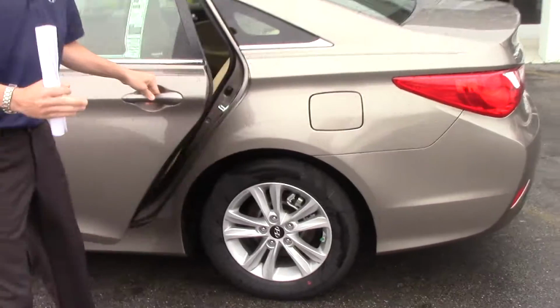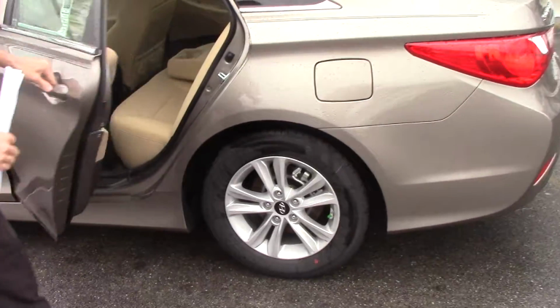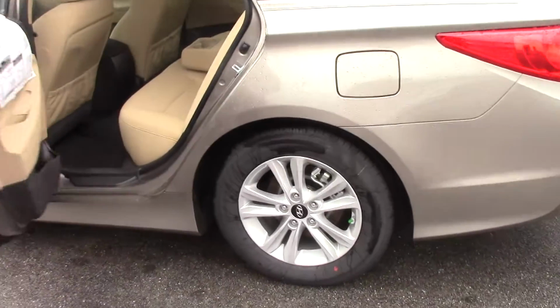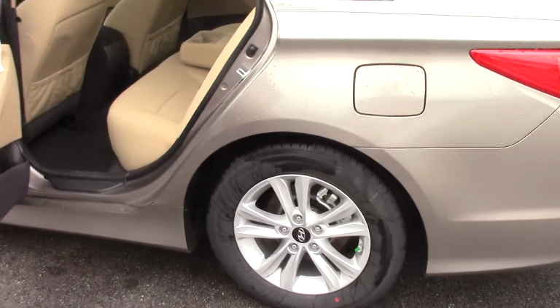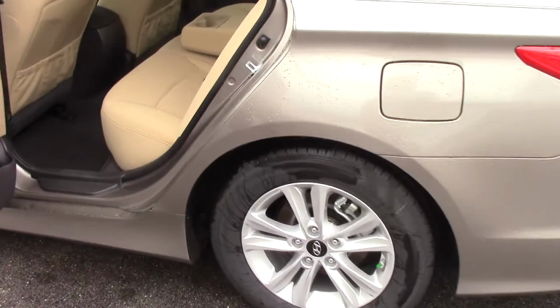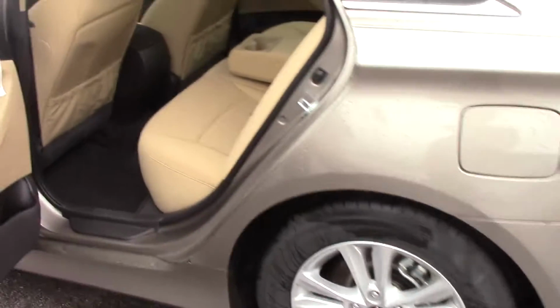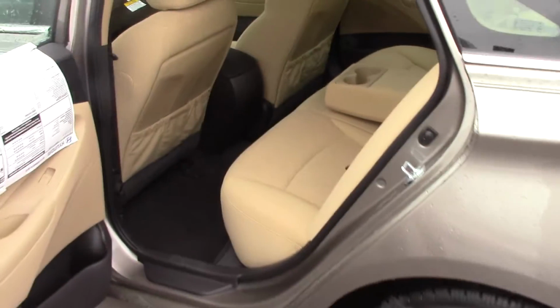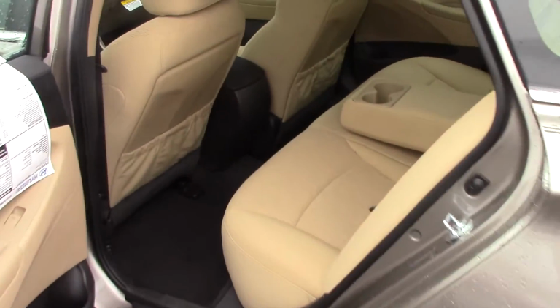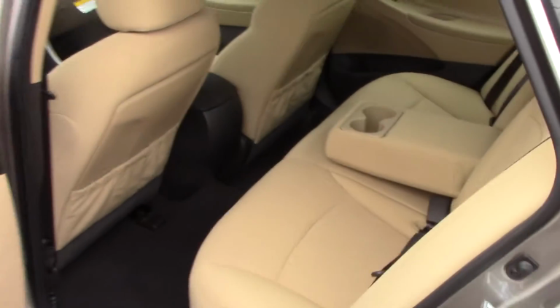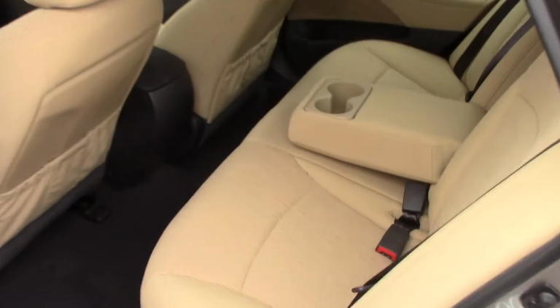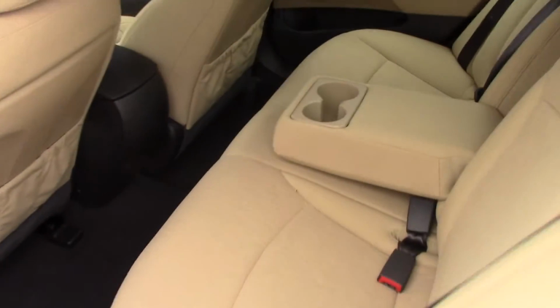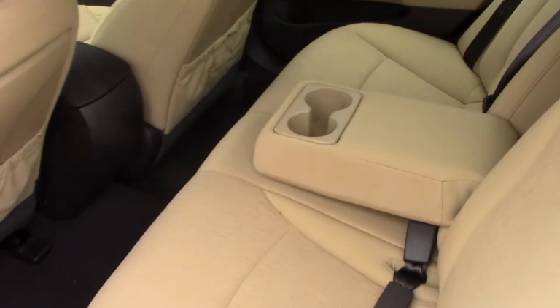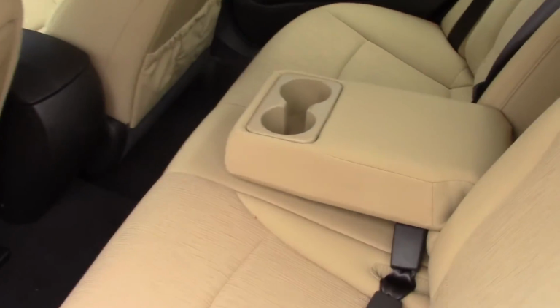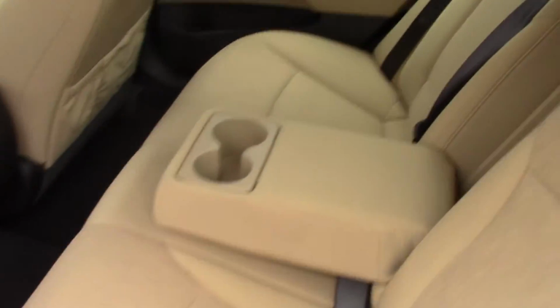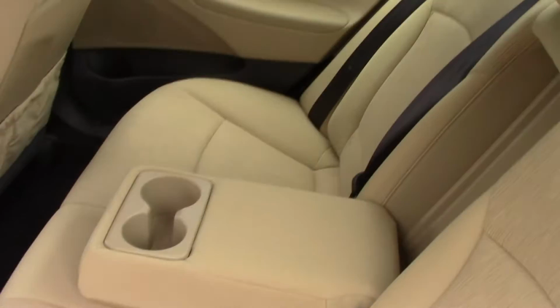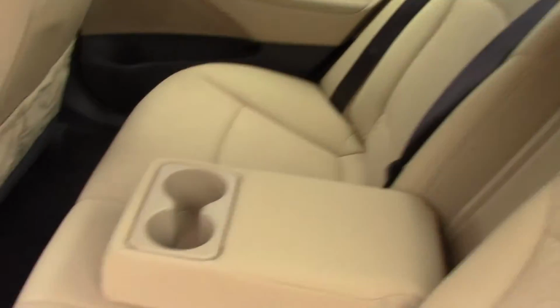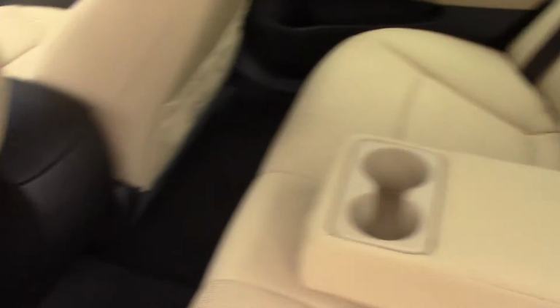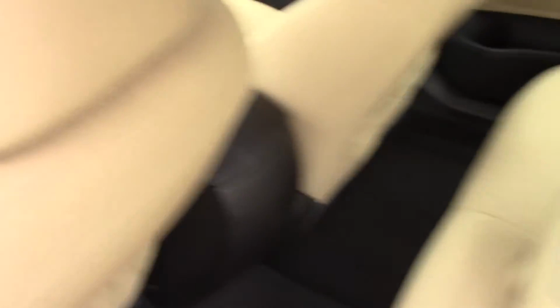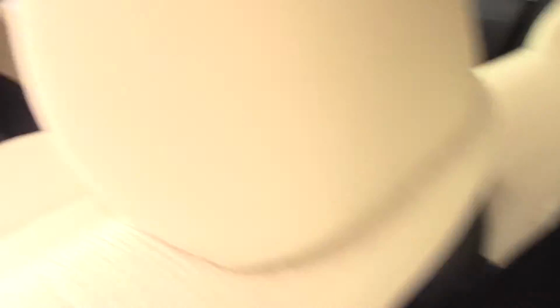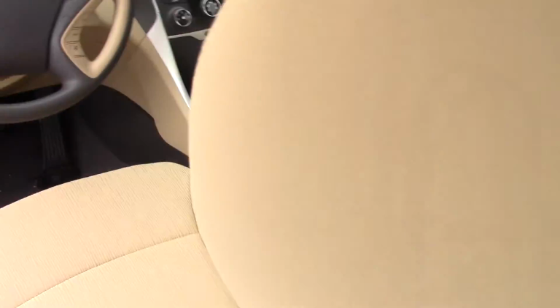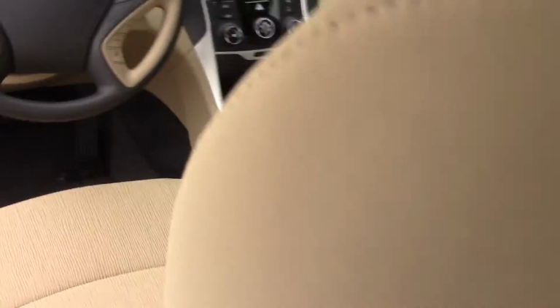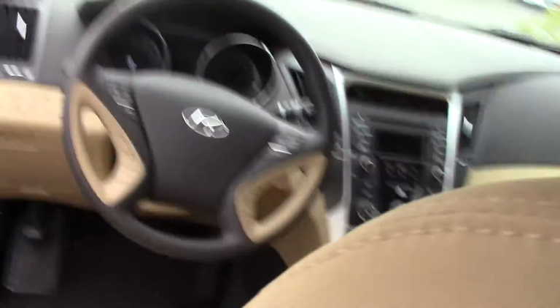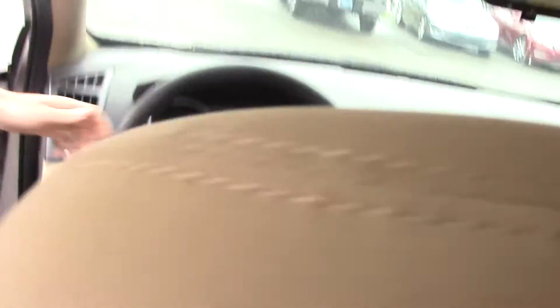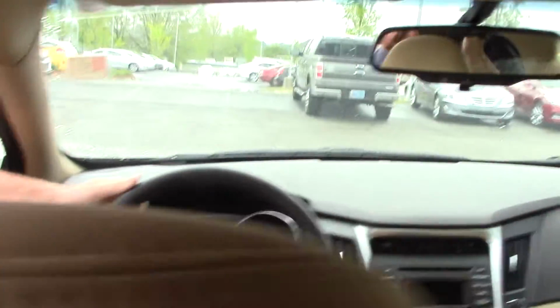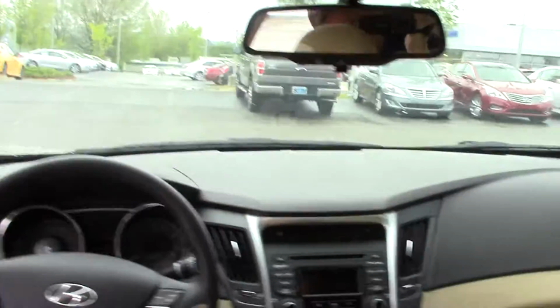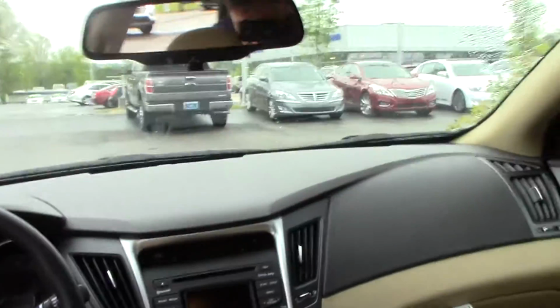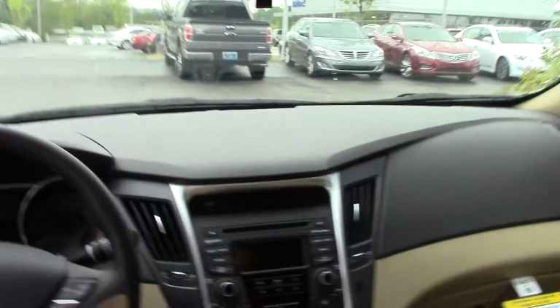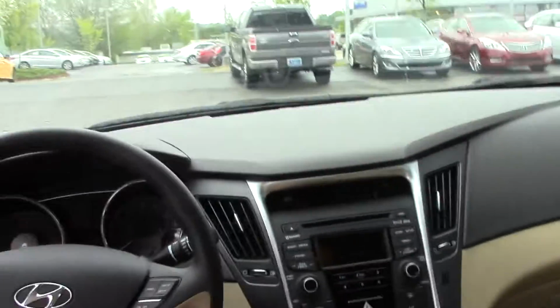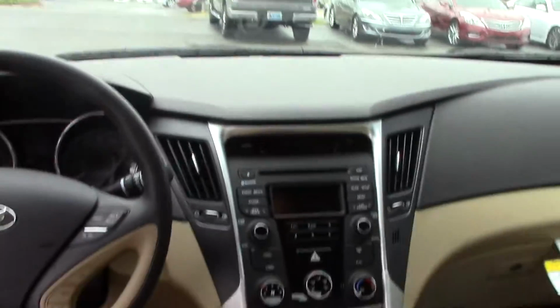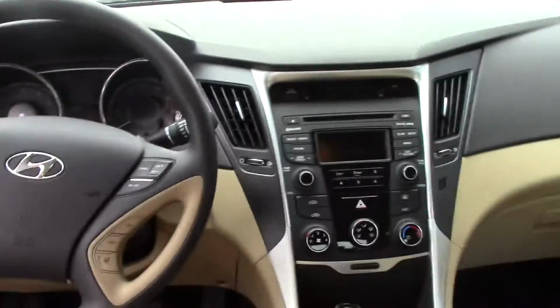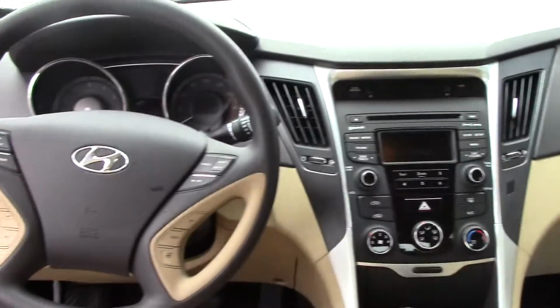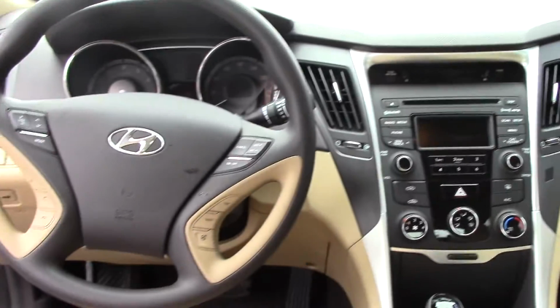In the back seat you'll notice there's plenty of room — ample room for three passengers back there, or two seated comfortably with a console with cup holders. Up front on the steering wheel, all kinds of options for your safety and convenience.